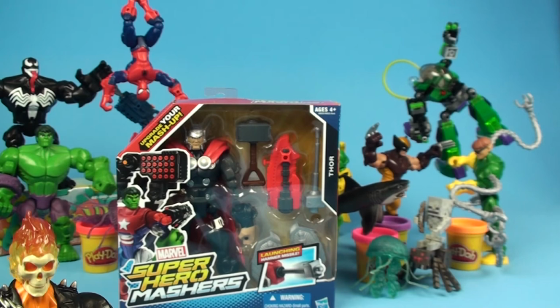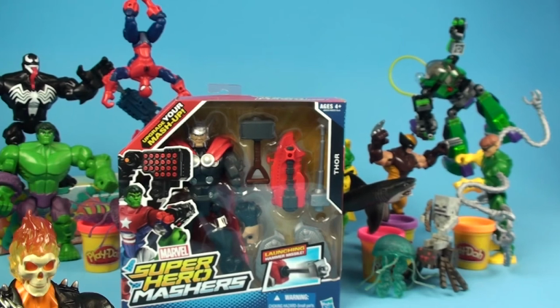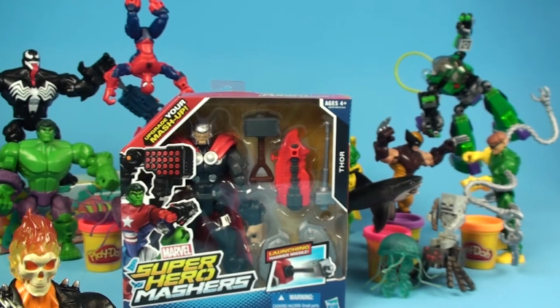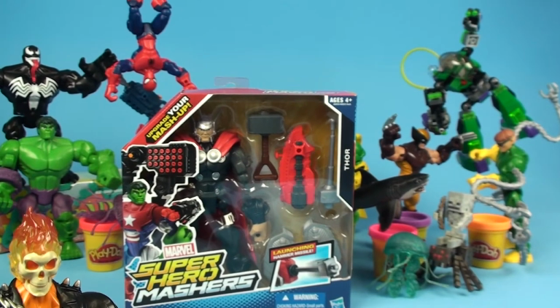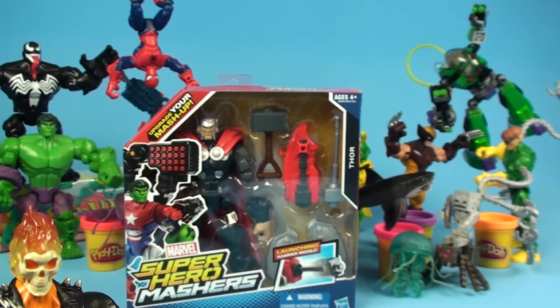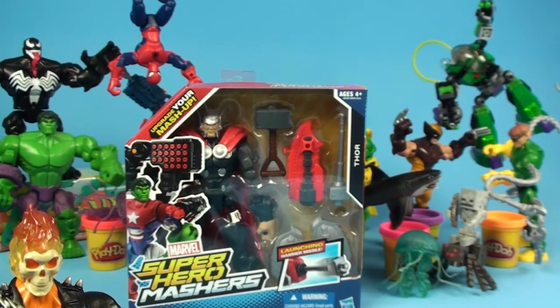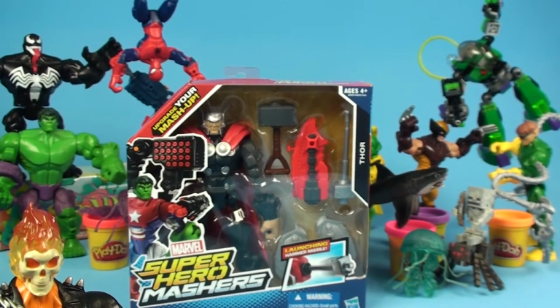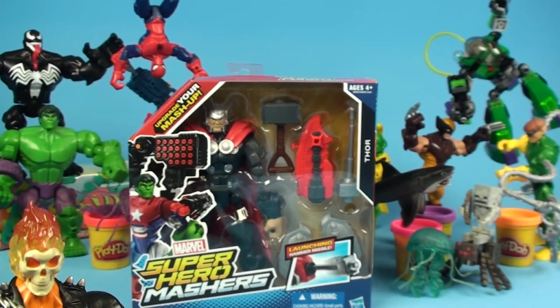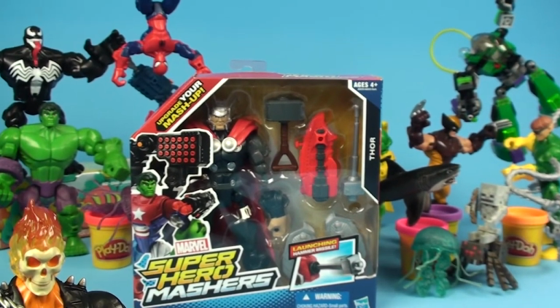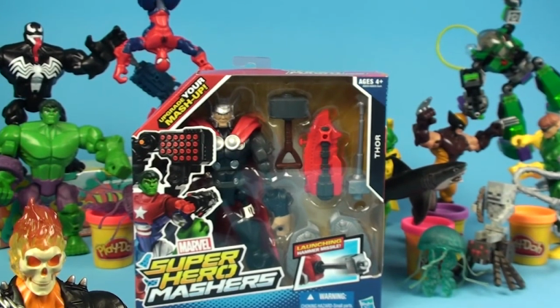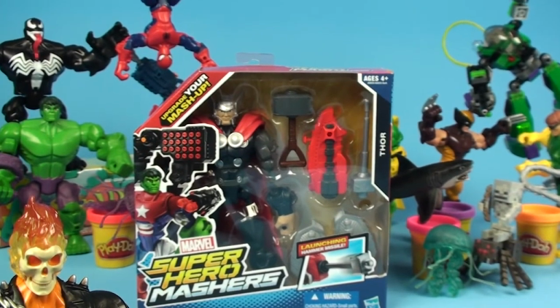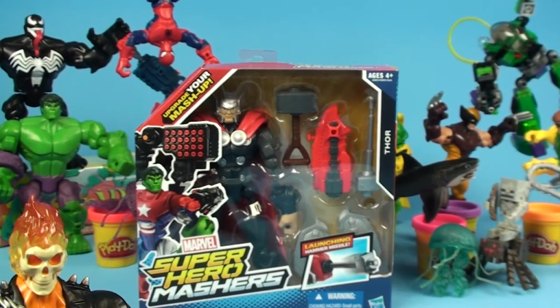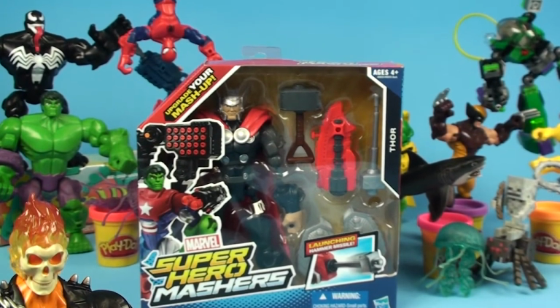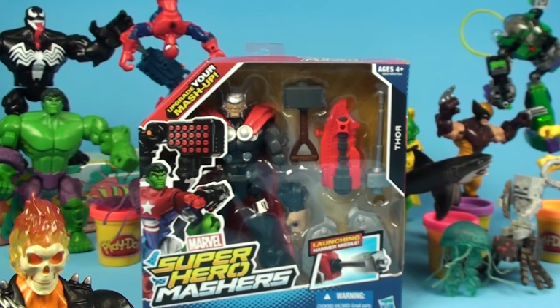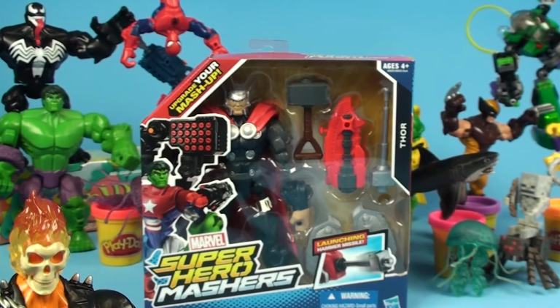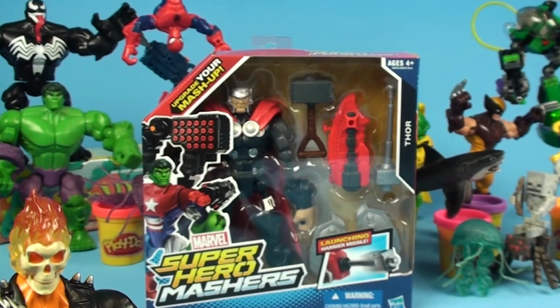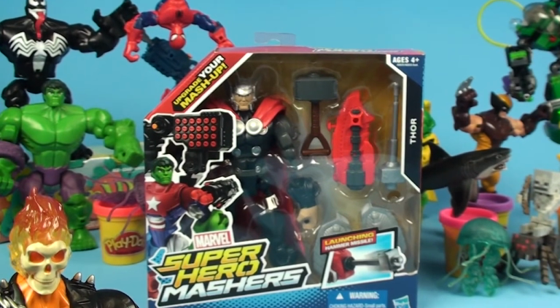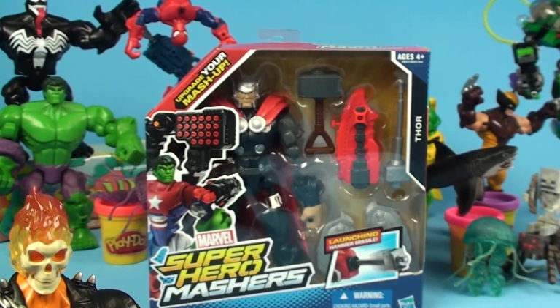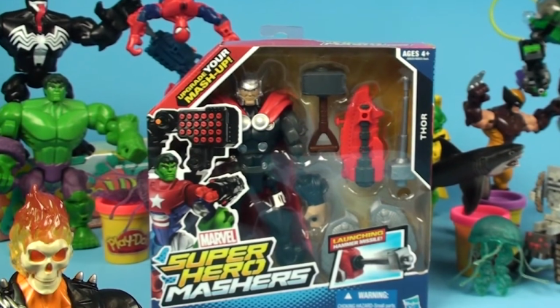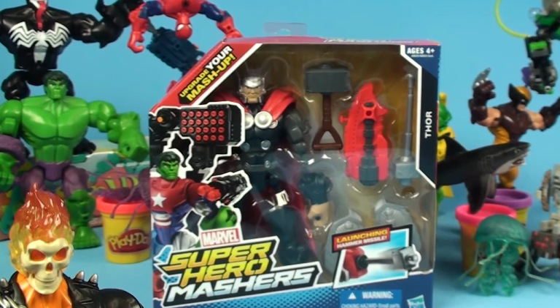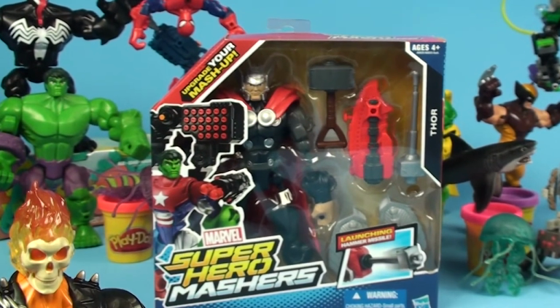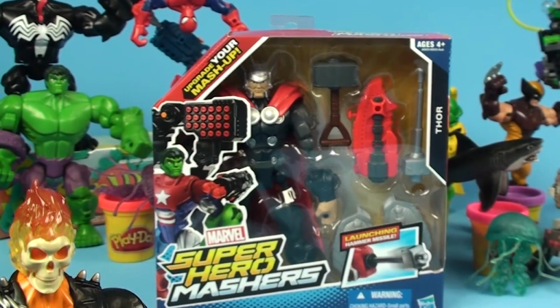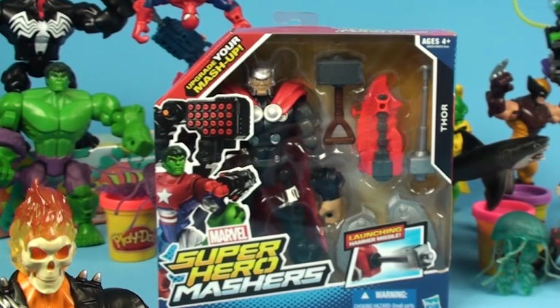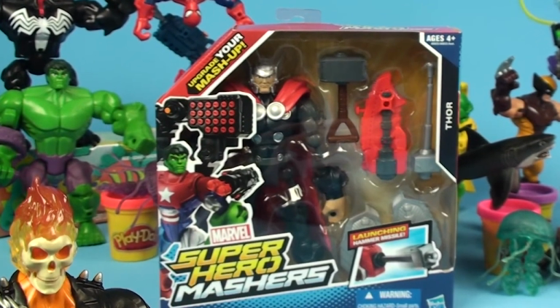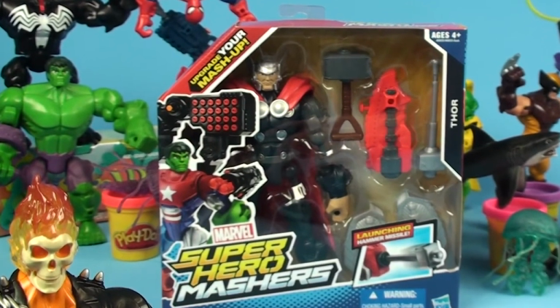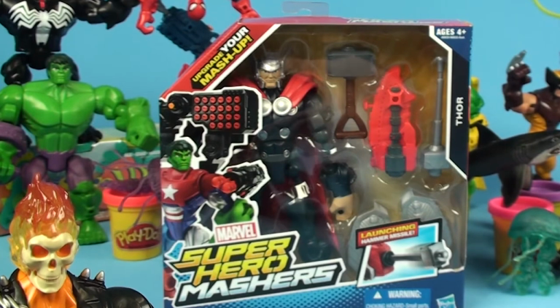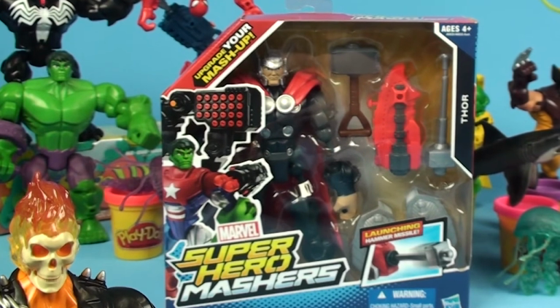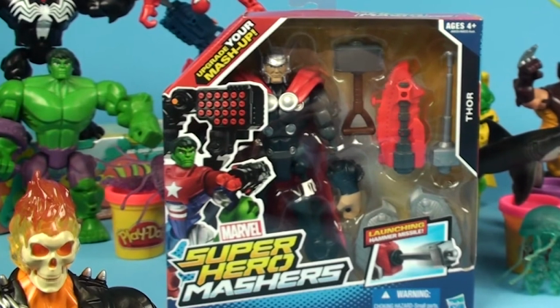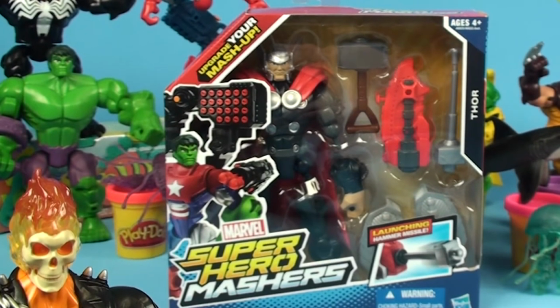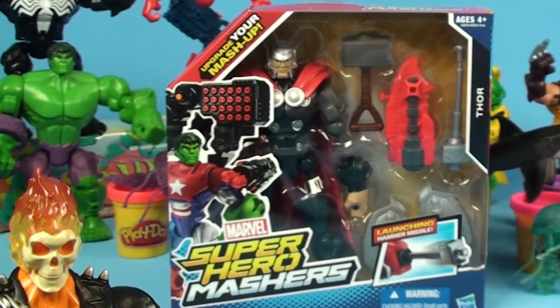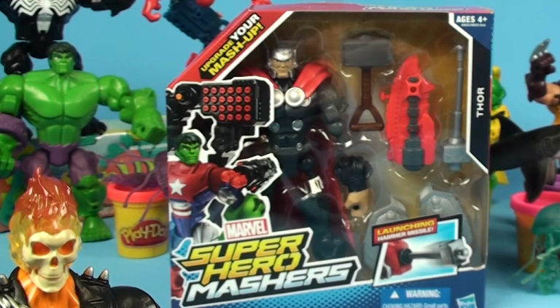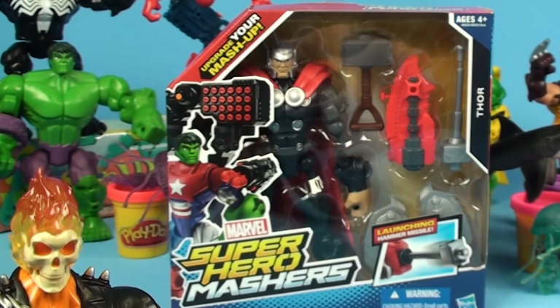Hey everybody, welcome back to Unboxing Toys. As you can see we're having a little bit of fun. We've got Ghost Rider down here, he's watching over, checking out, making sure everything's going okay.